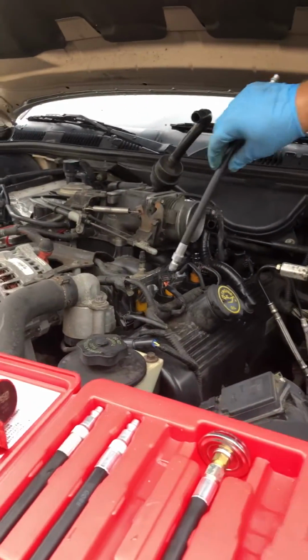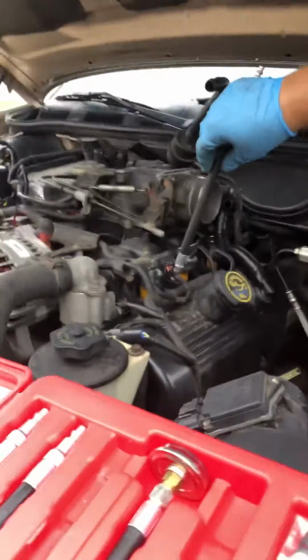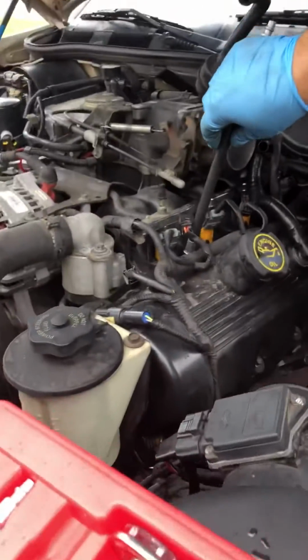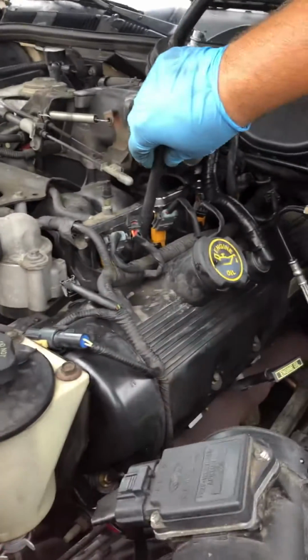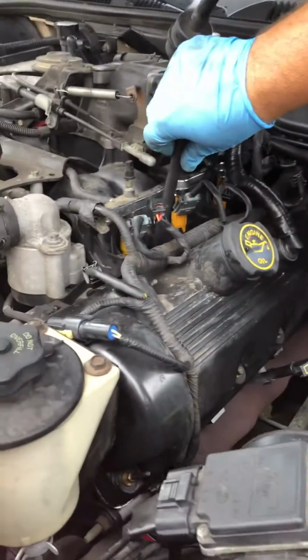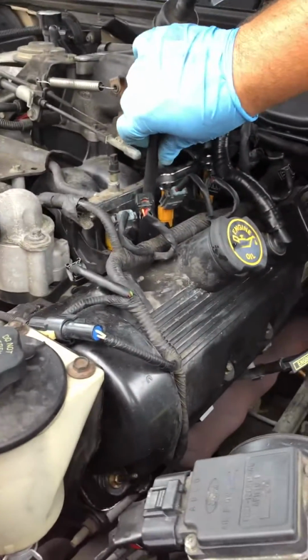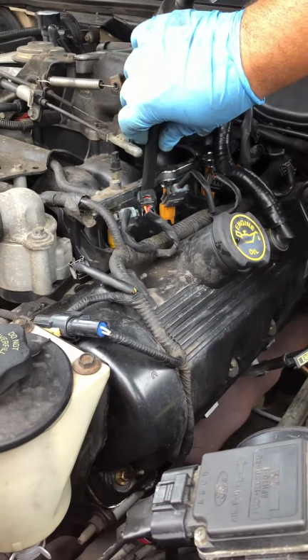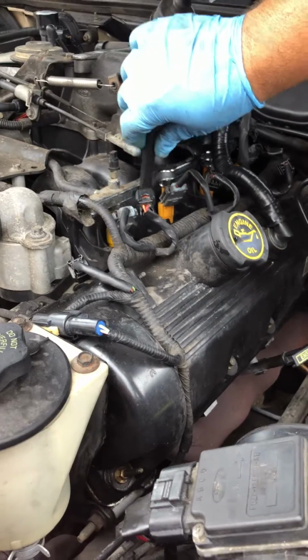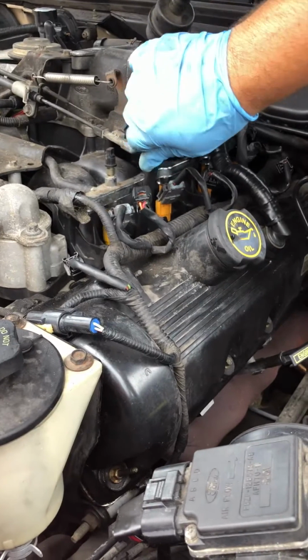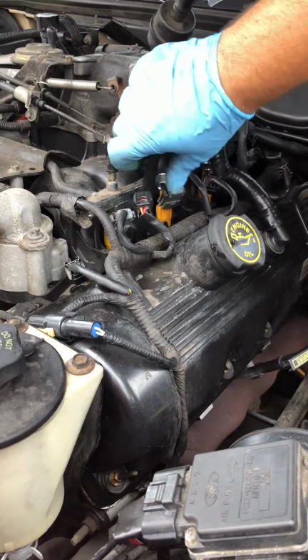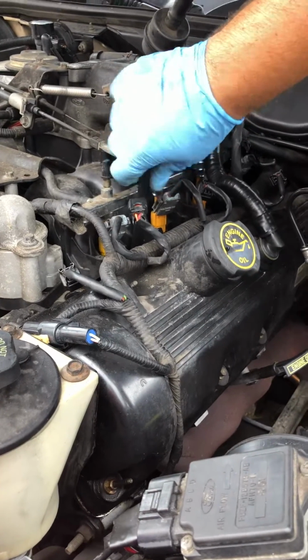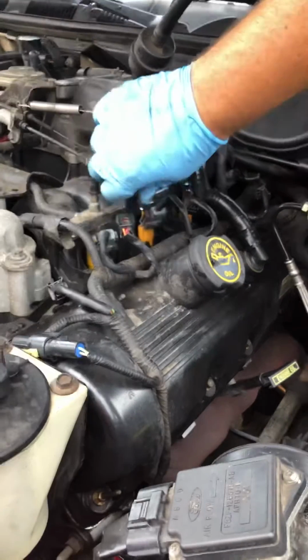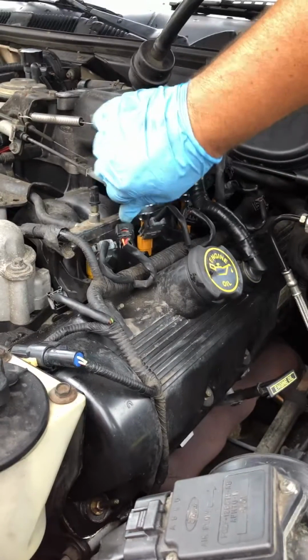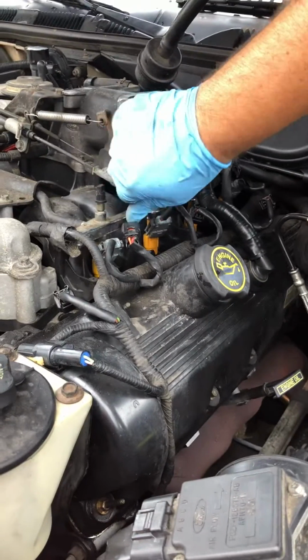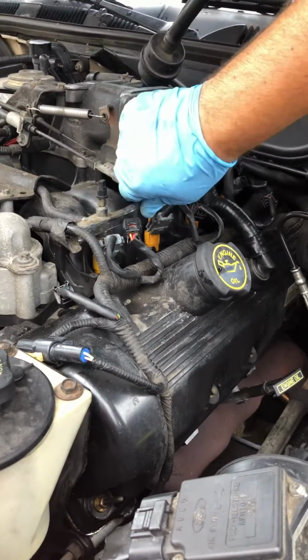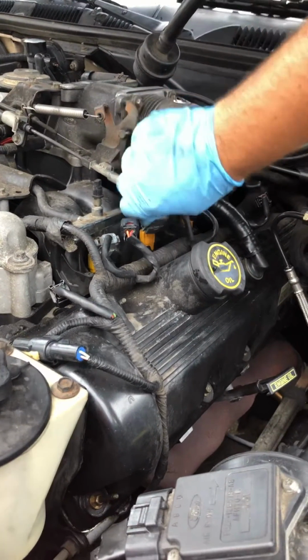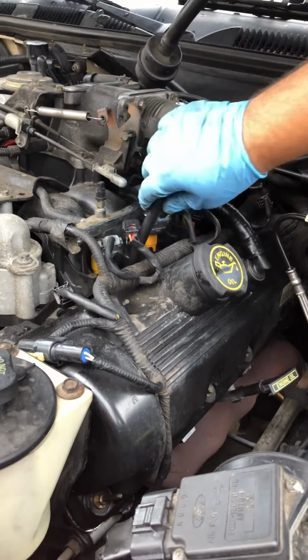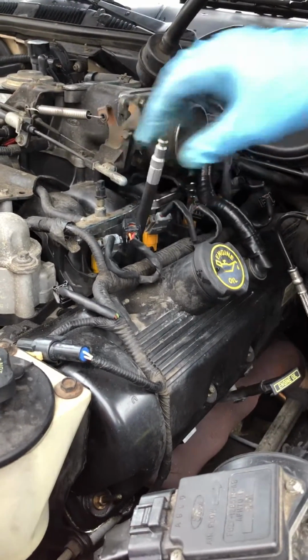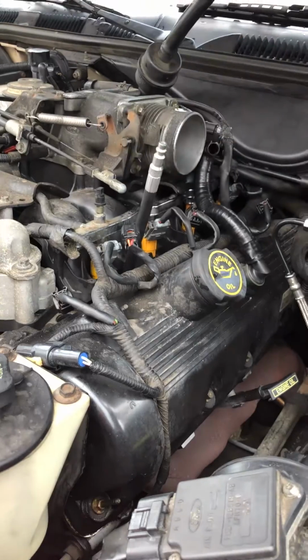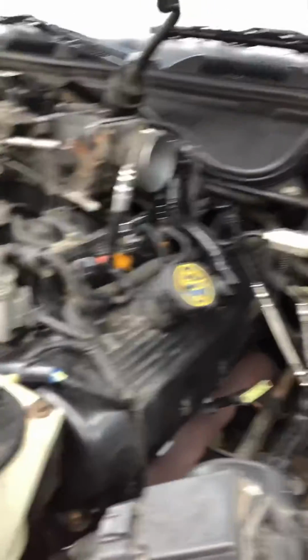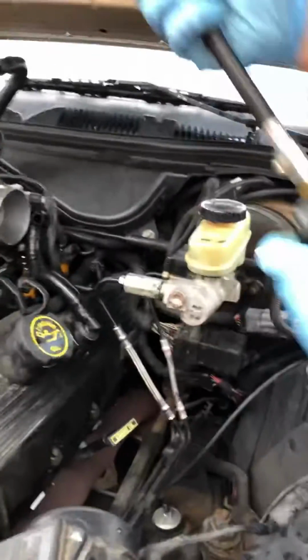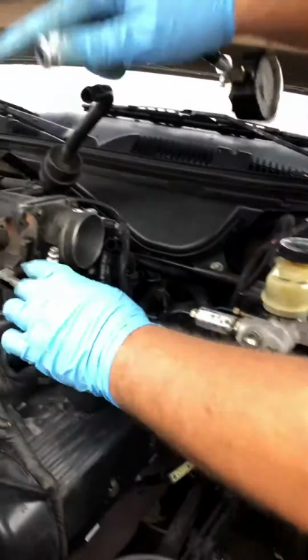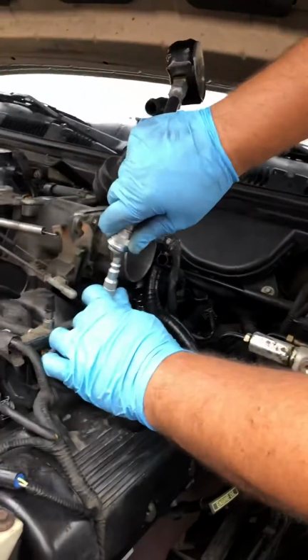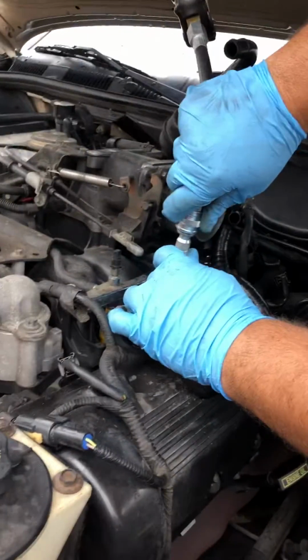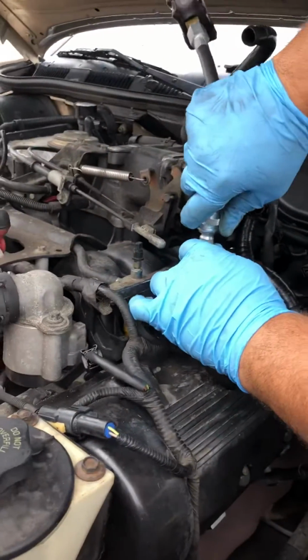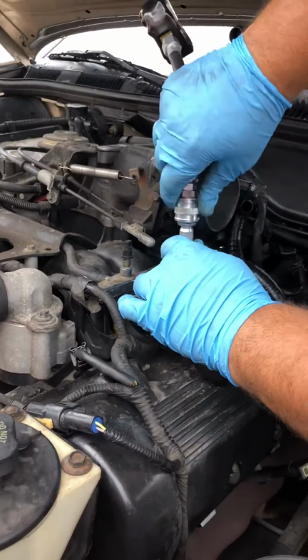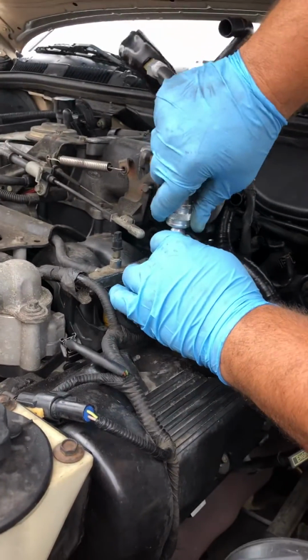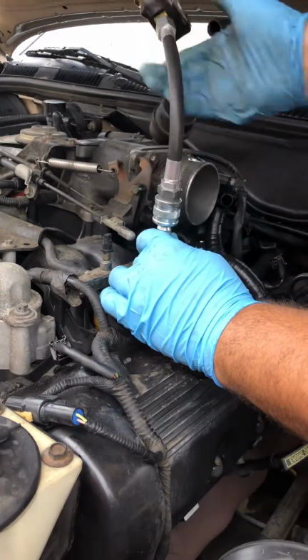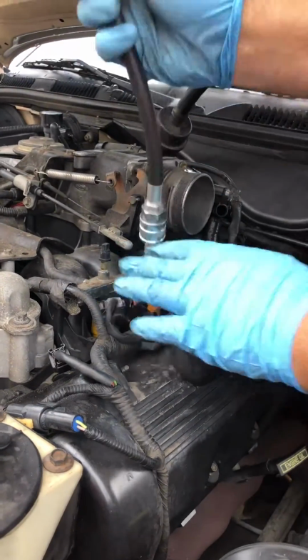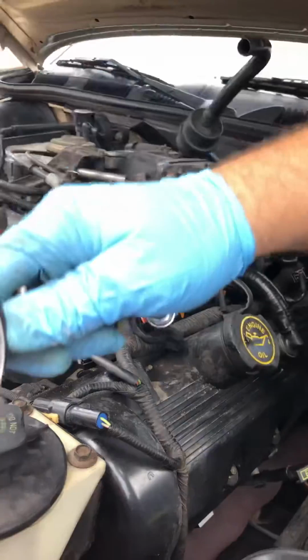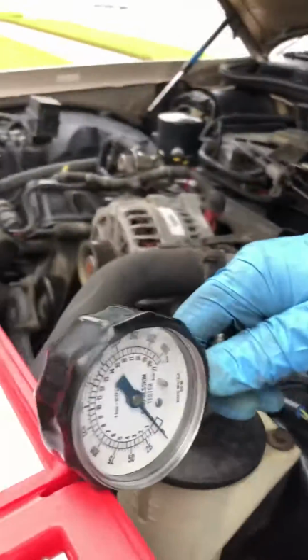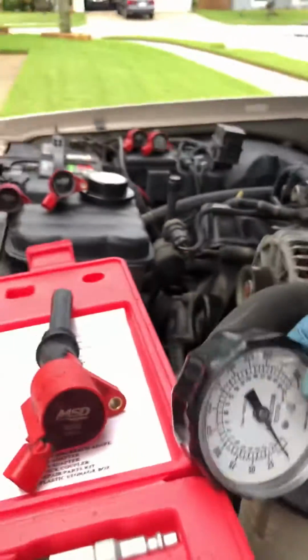Right here we're going to use cylinder 2 on the driver's side. Screw it down just hand tight — don't go crazy. Snap the gauge on and set it over here.